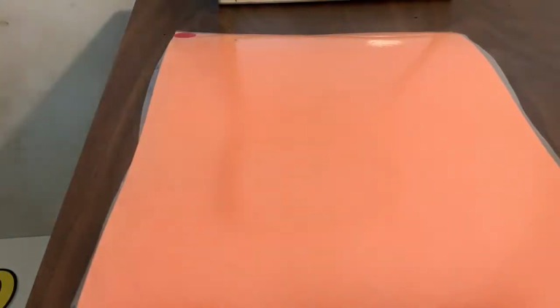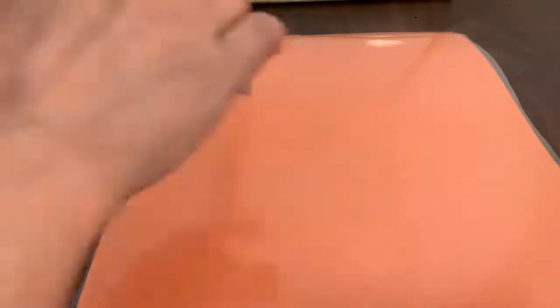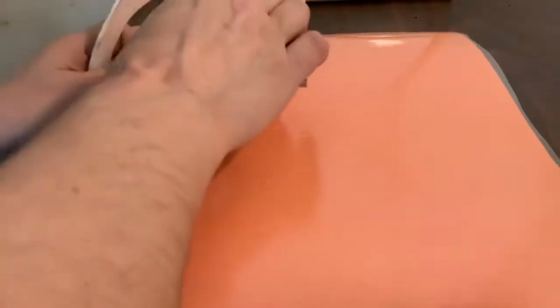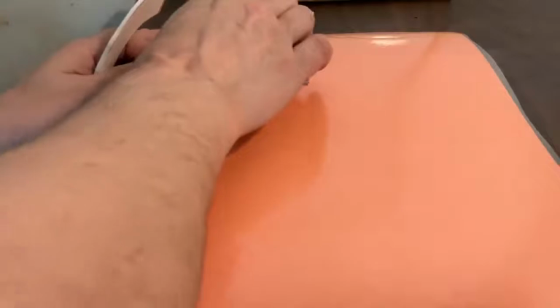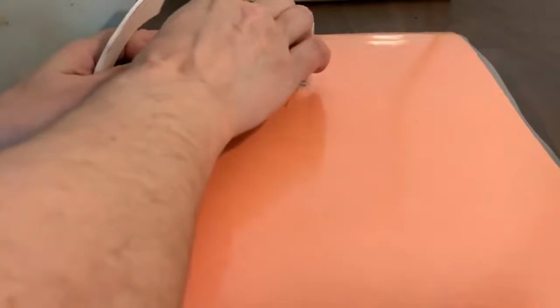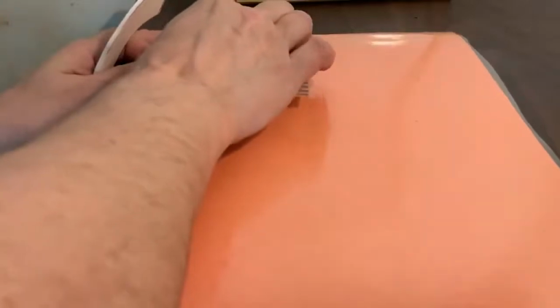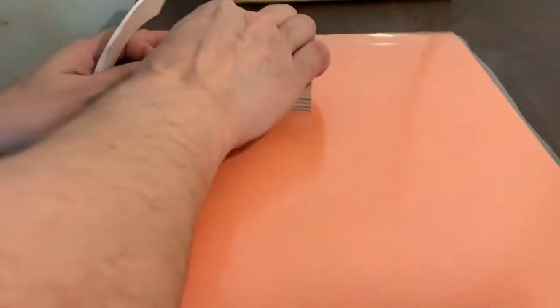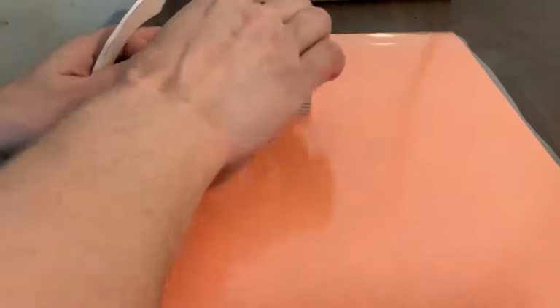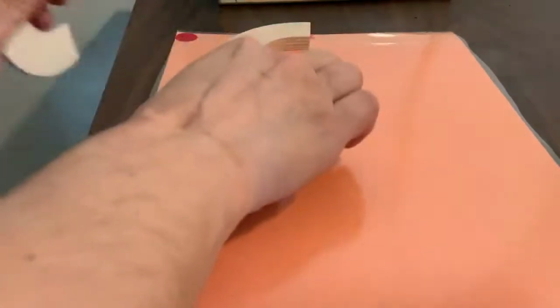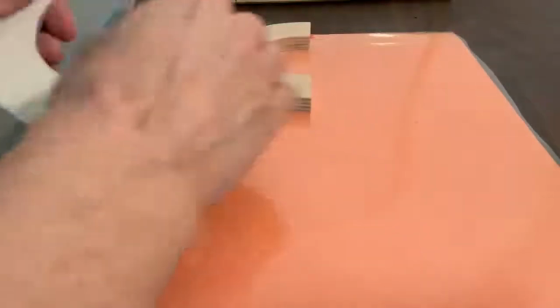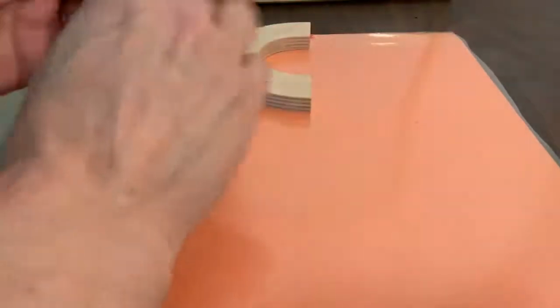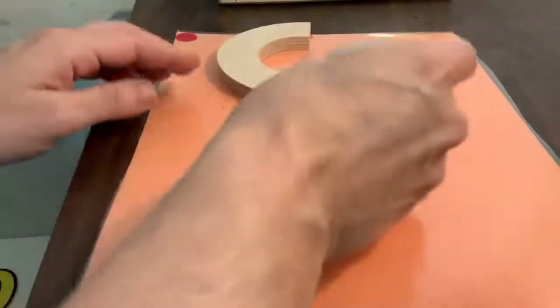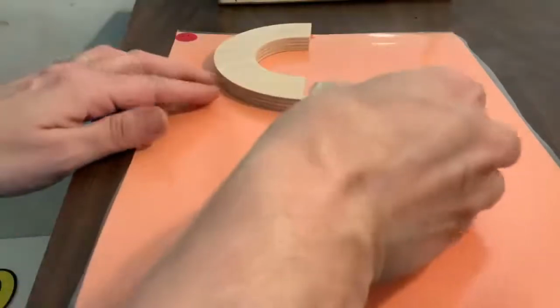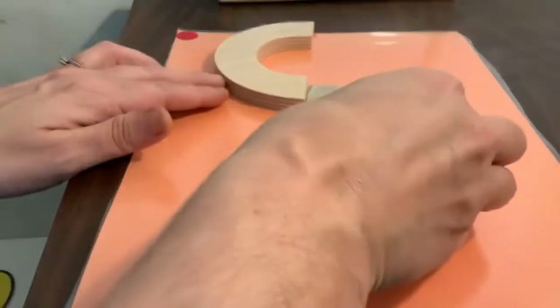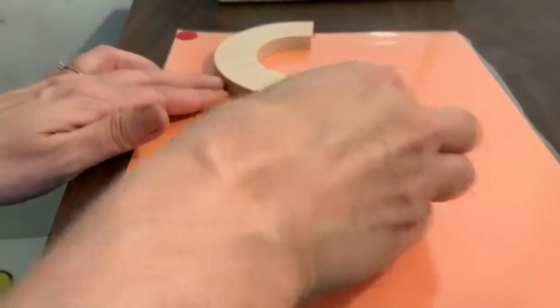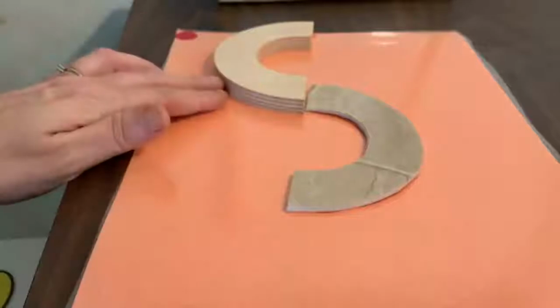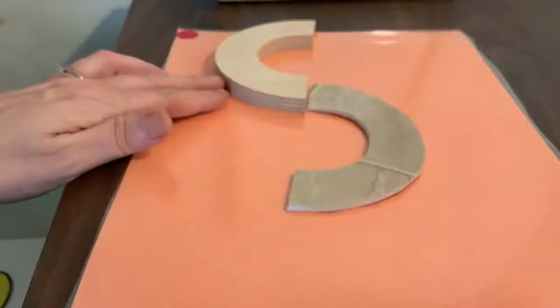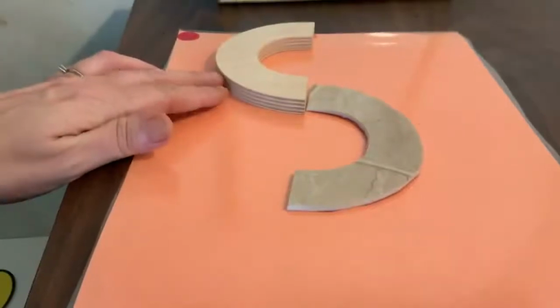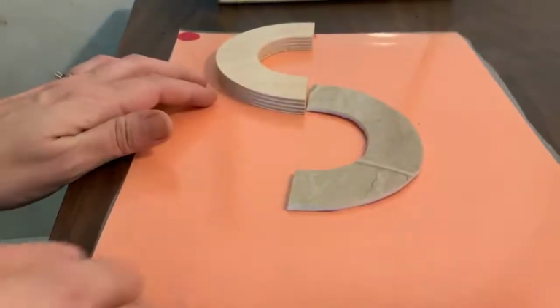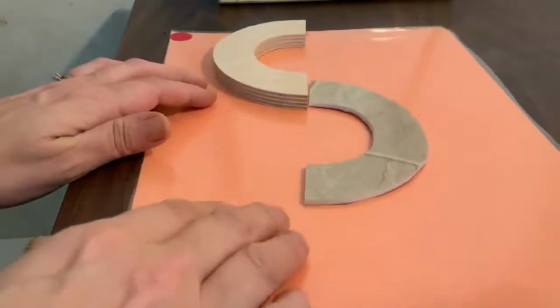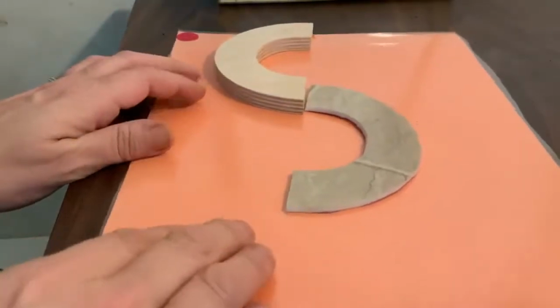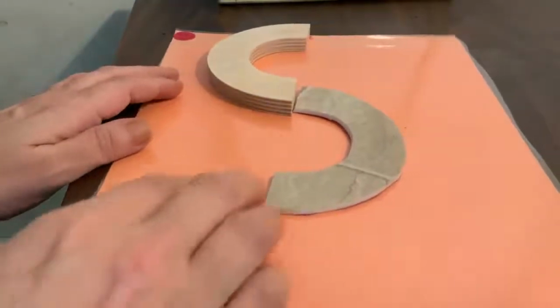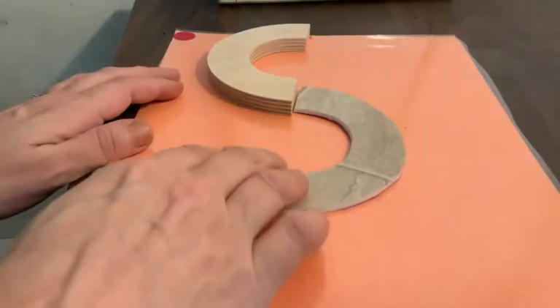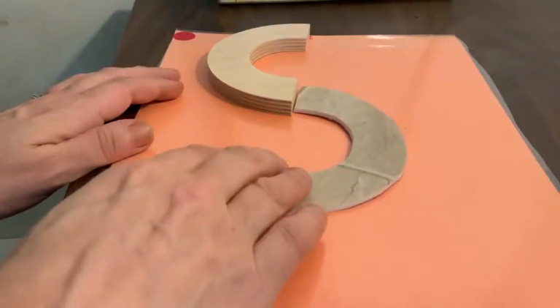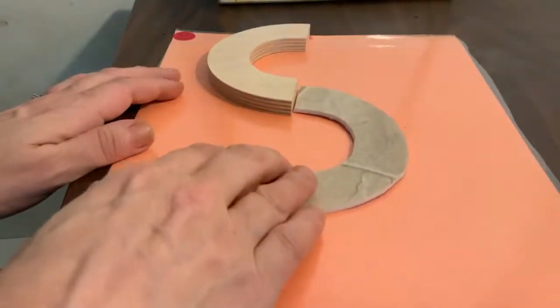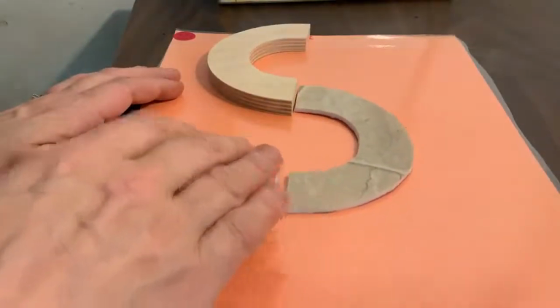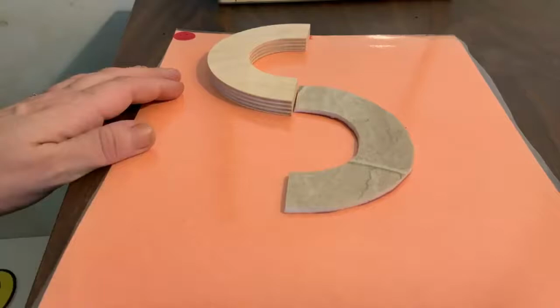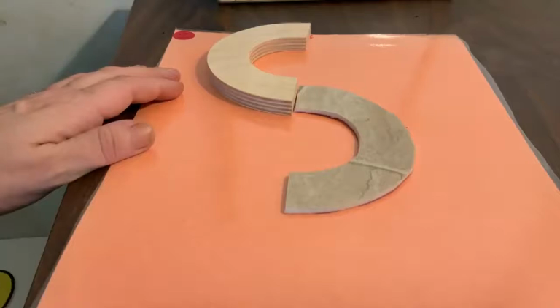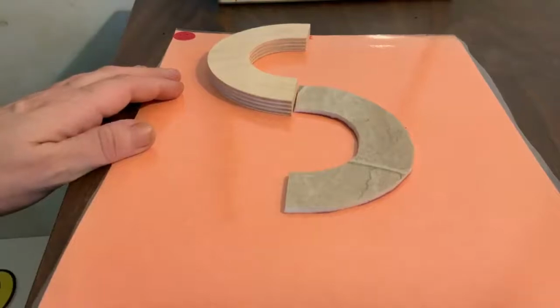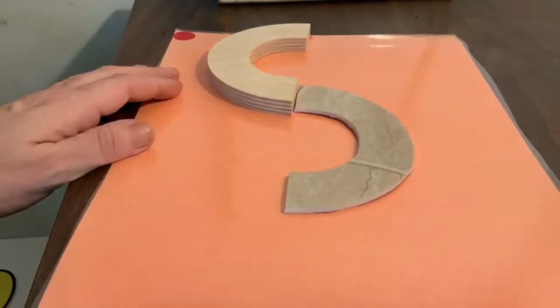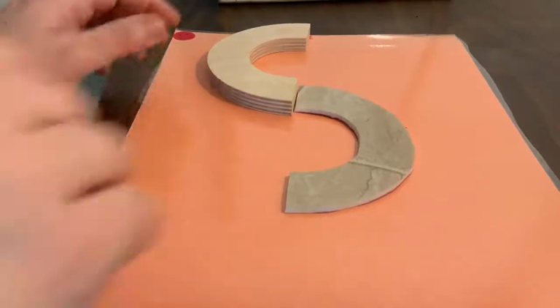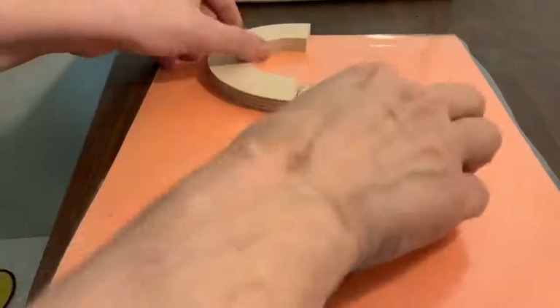This is also a center starter letter. I am starting in the center, making a little curve to the middle, making a little curve back. What did we make? A letter S. Very good — little curve, letter S.